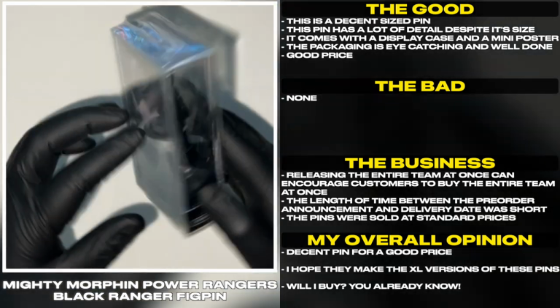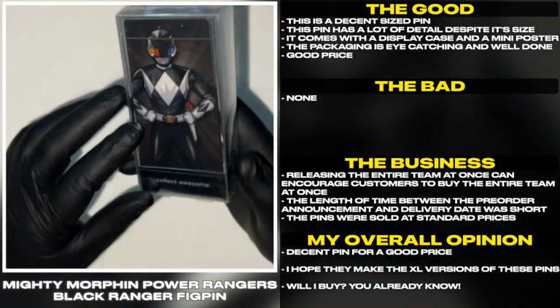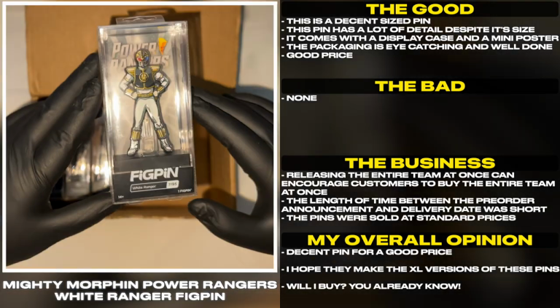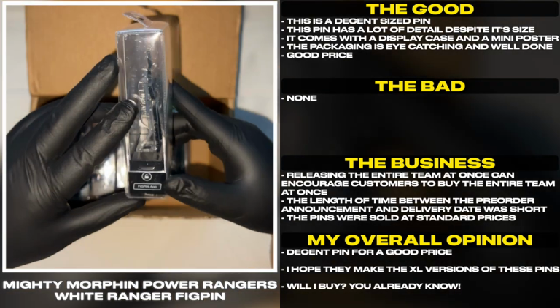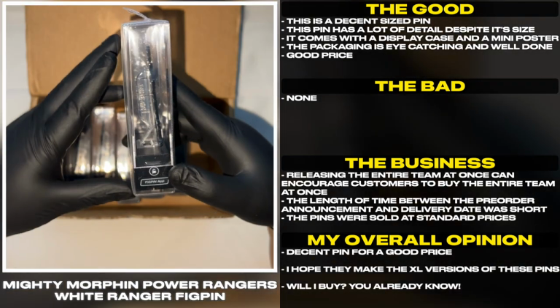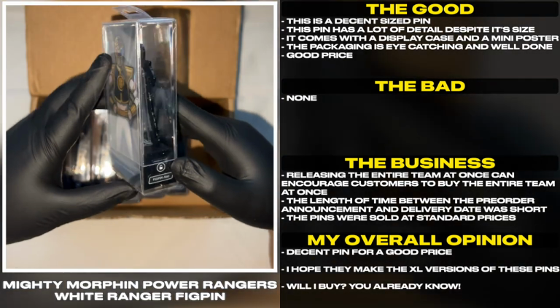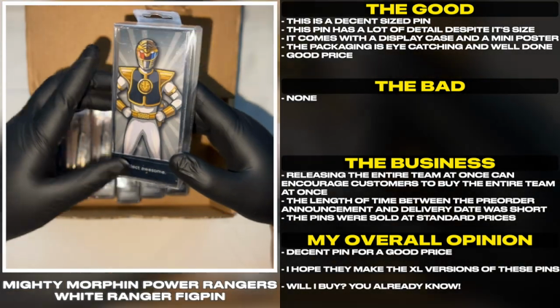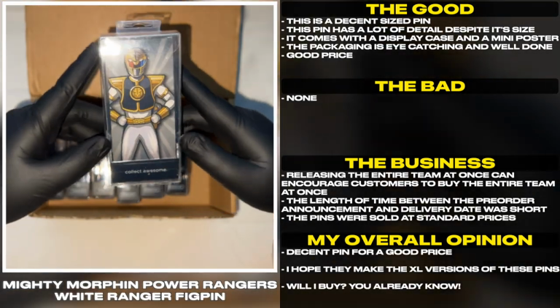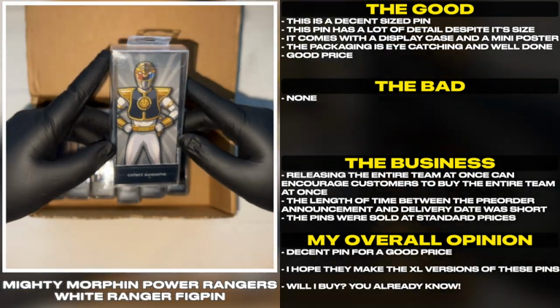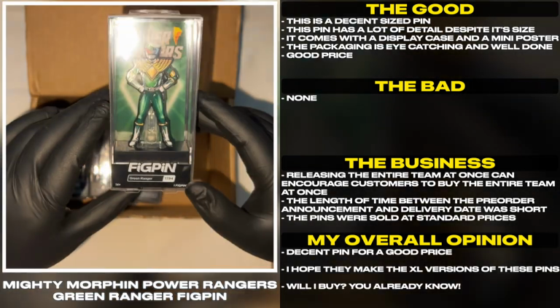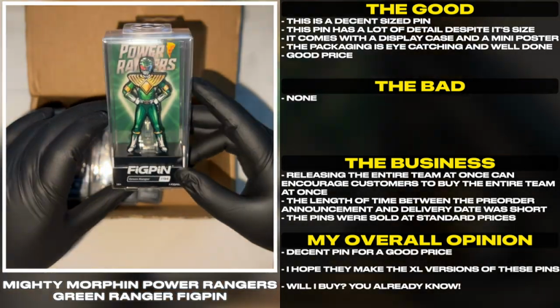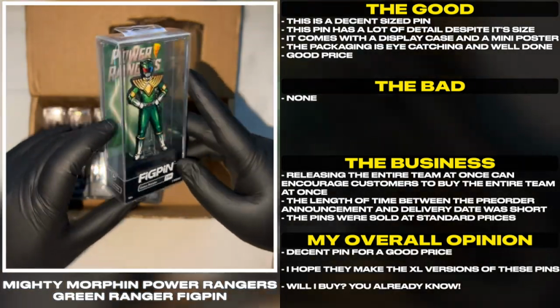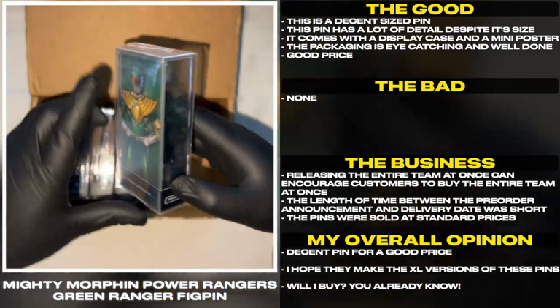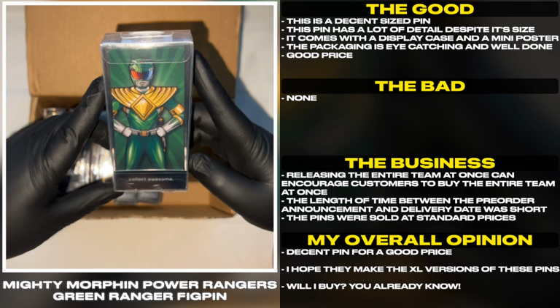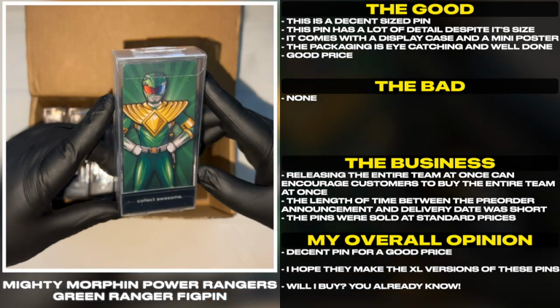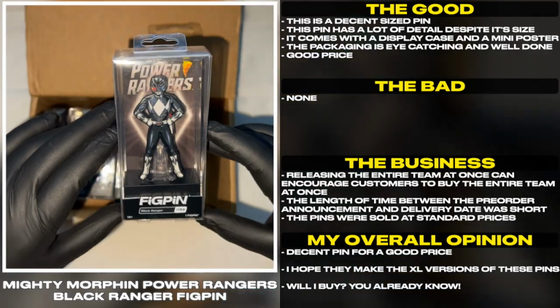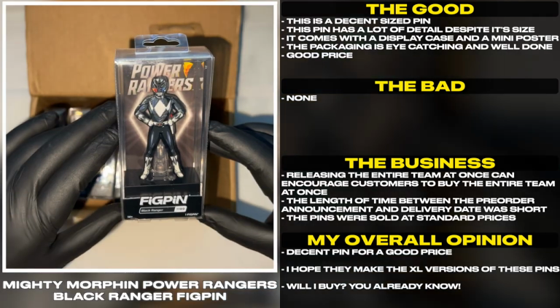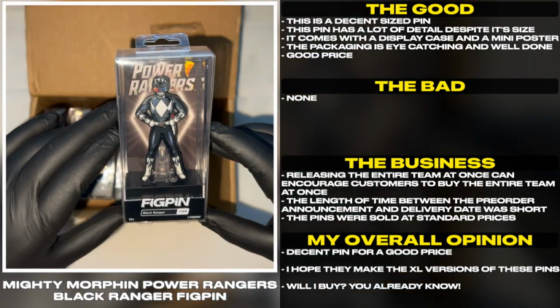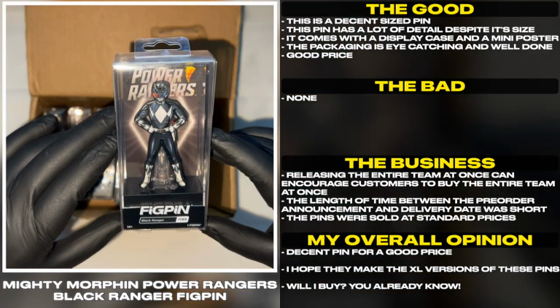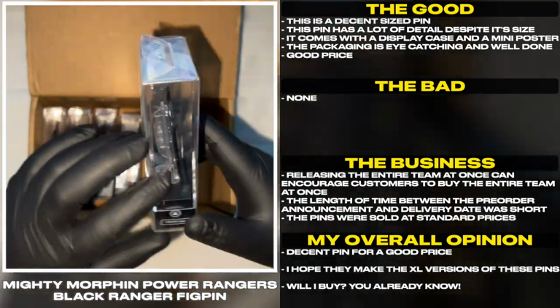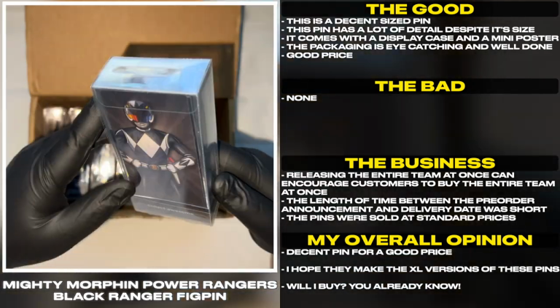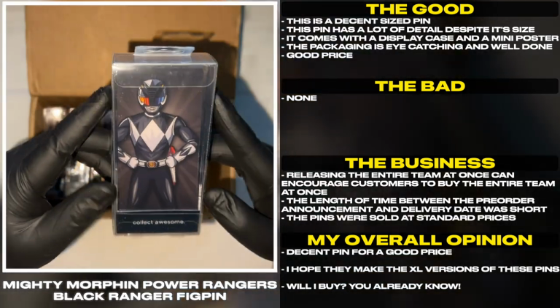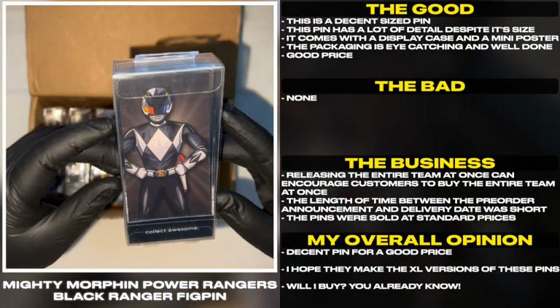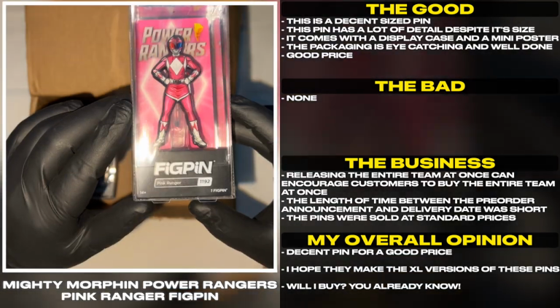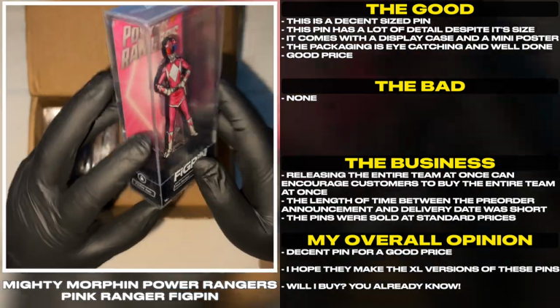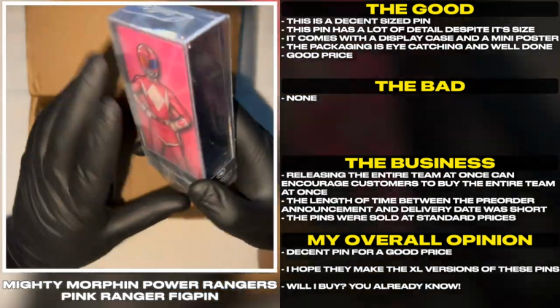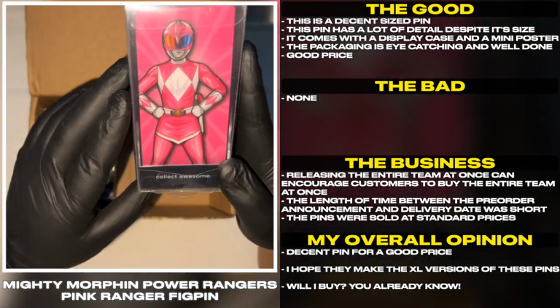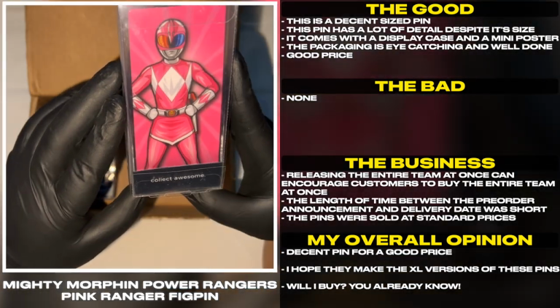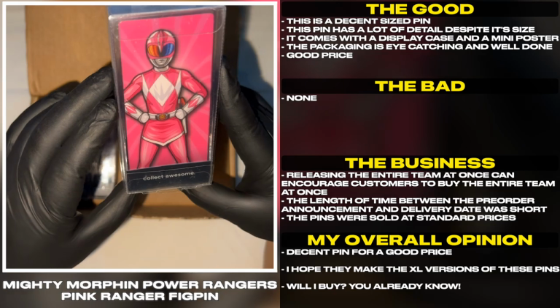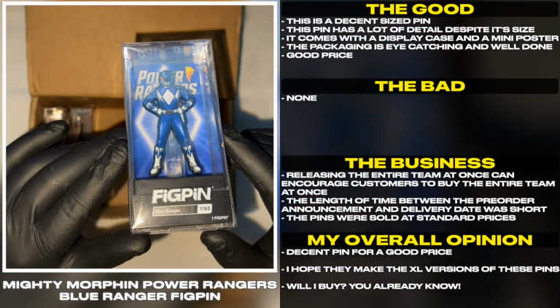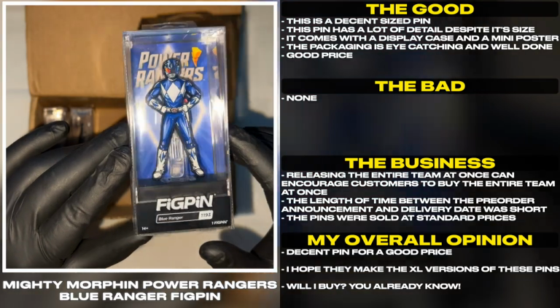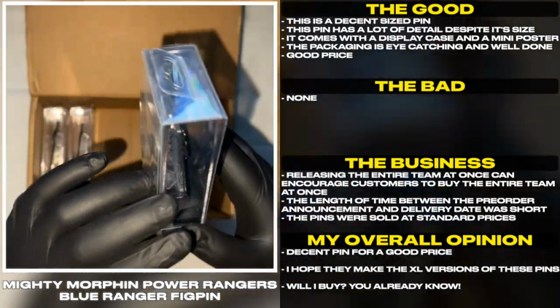Good price. Releasing the entire team at once can encourage customers to buy the entire team at once. The length of time between the pre-order announcement and delivery date was short. The pins were sold at standard prices.